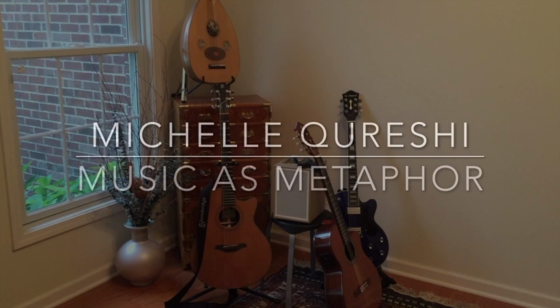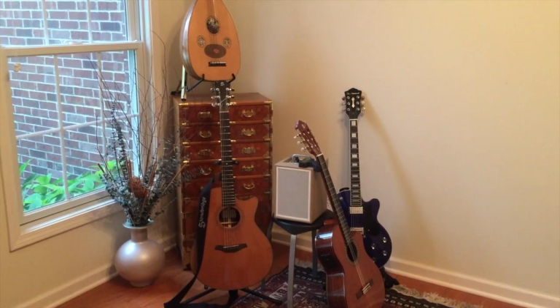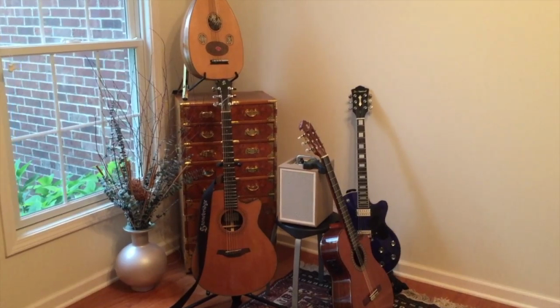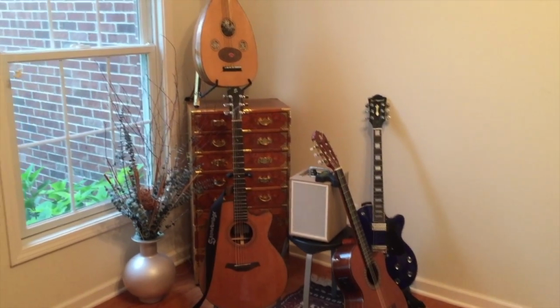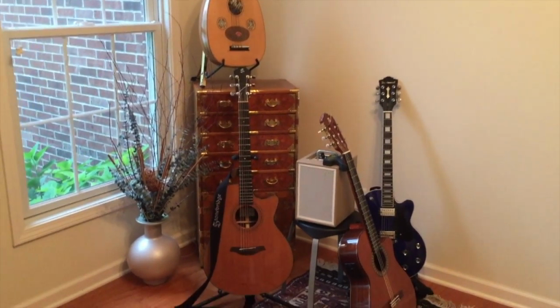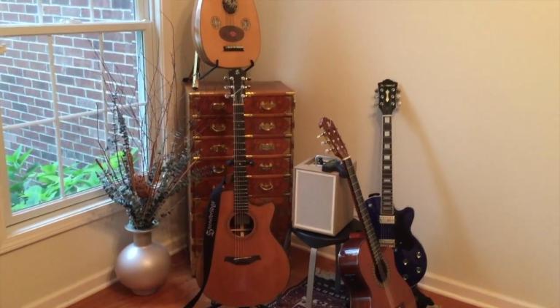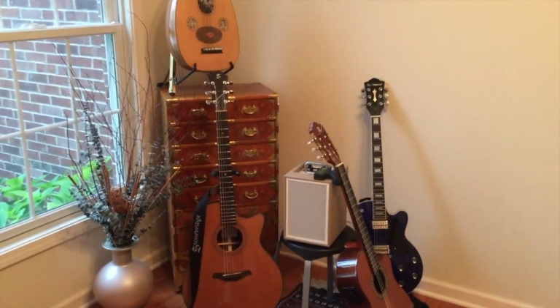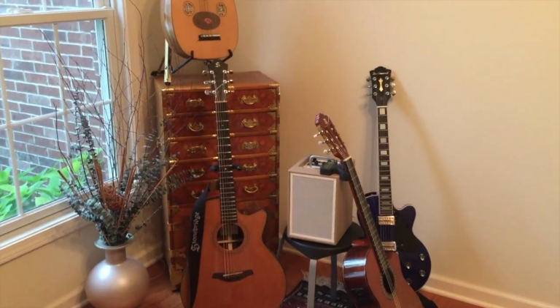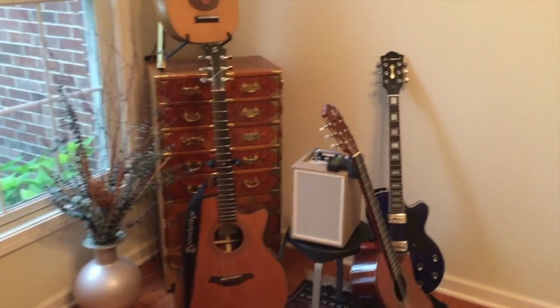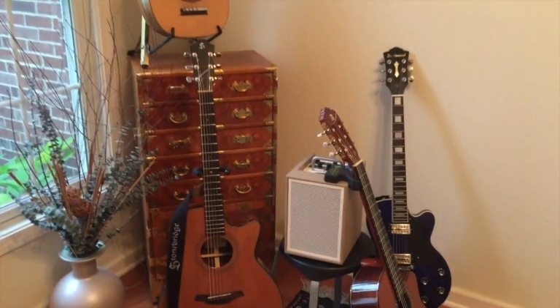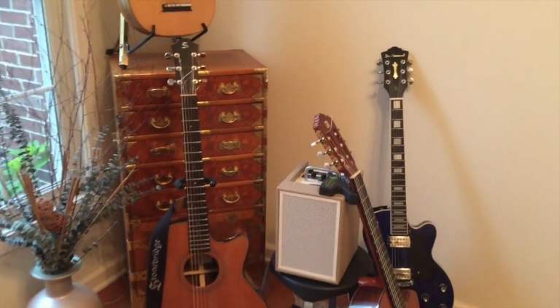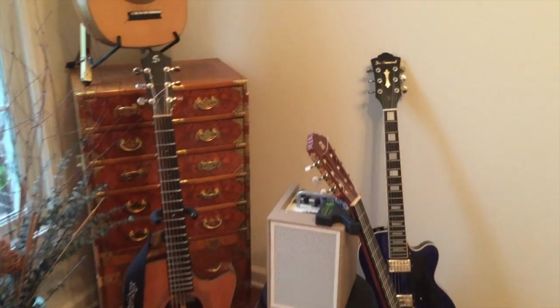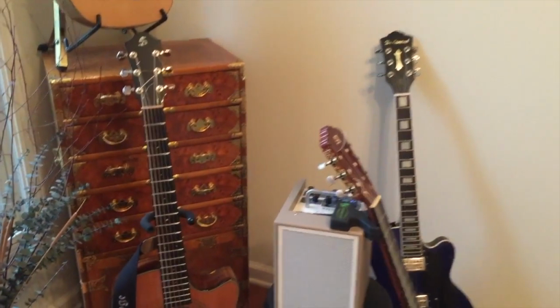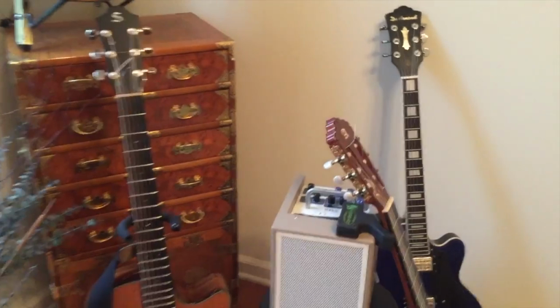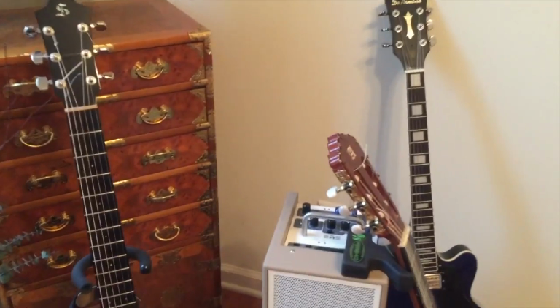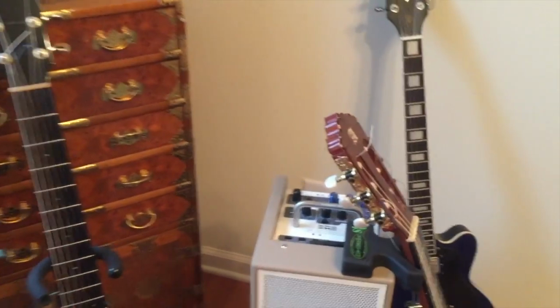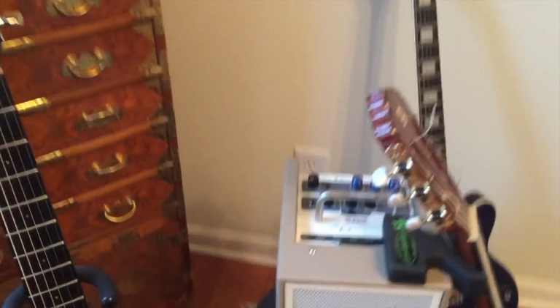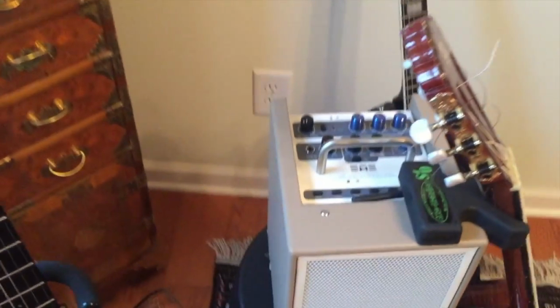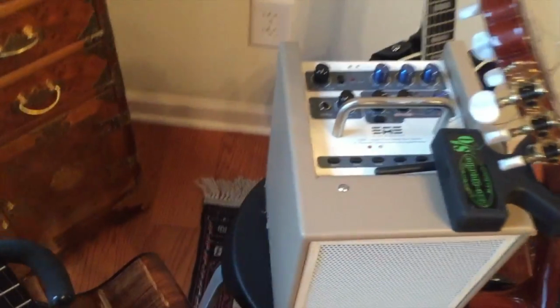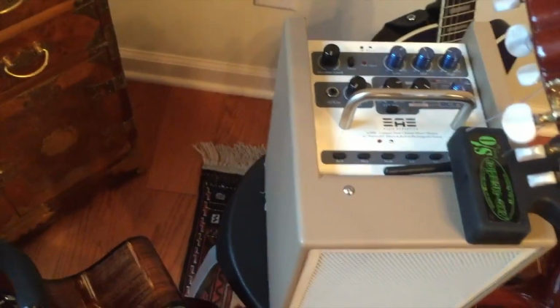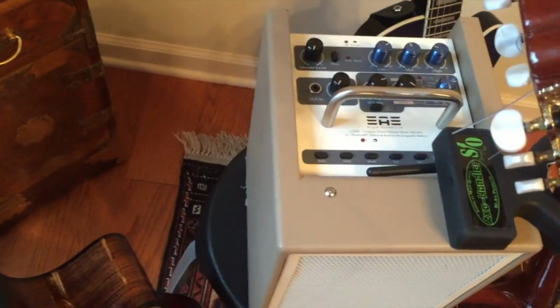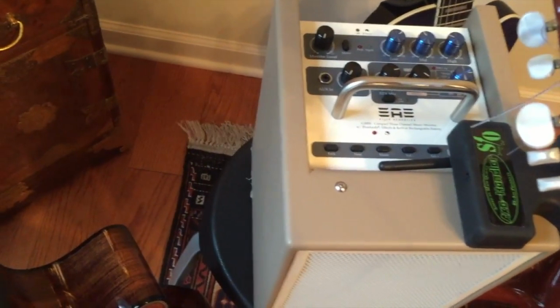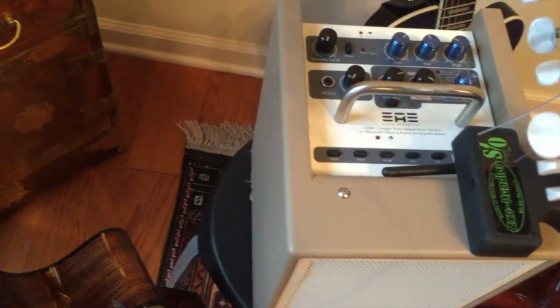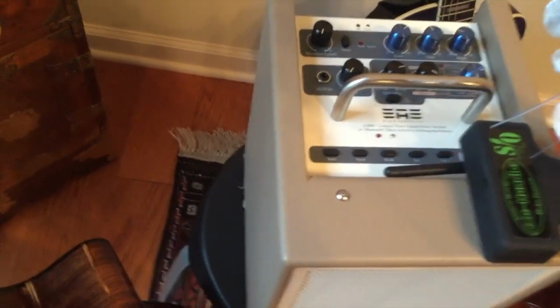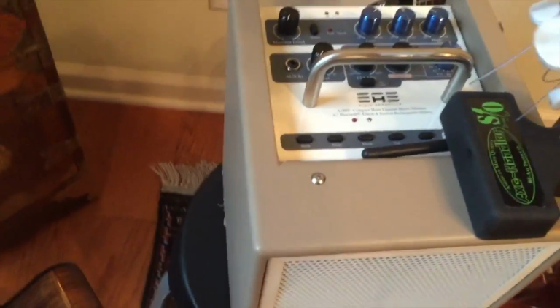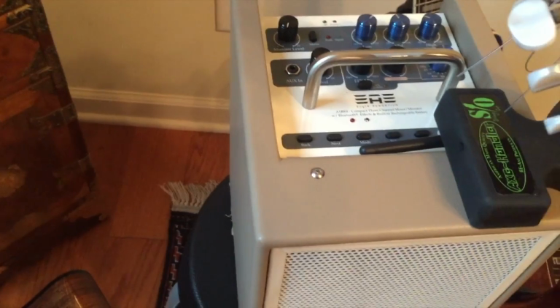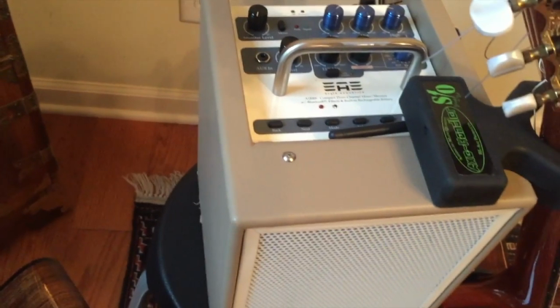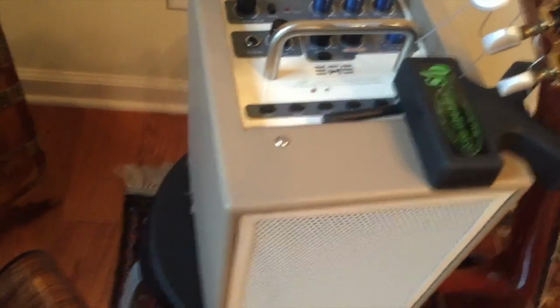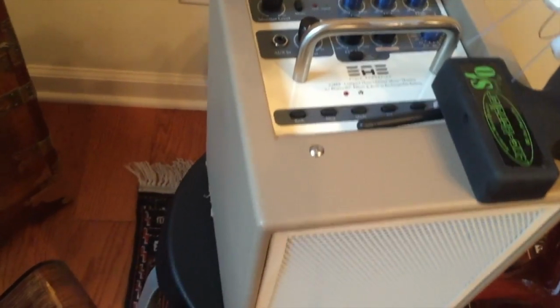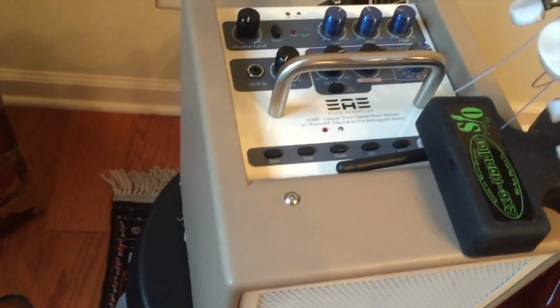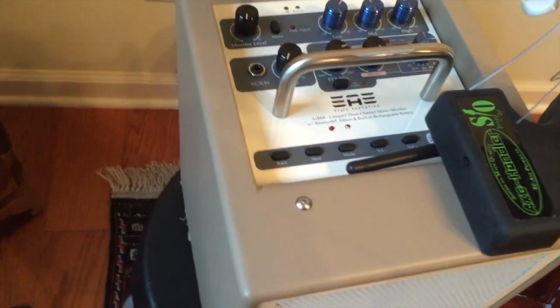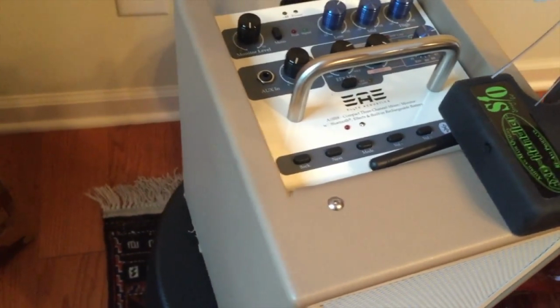Hello, I'm Michelle Qureshi, and today I'm going to talk to you about a new product from Olique Acoustics. It's the A1B-R8 compact 3-channel mixer monitor with Bluetooth effects and built-in rechargeable battery.